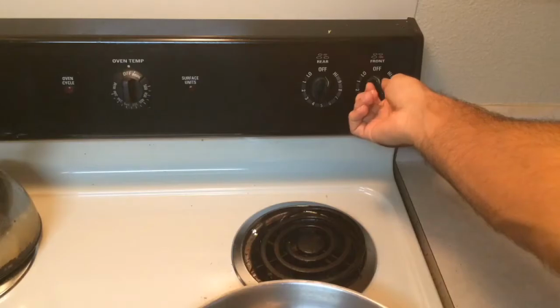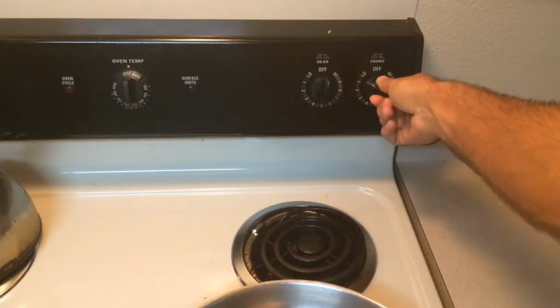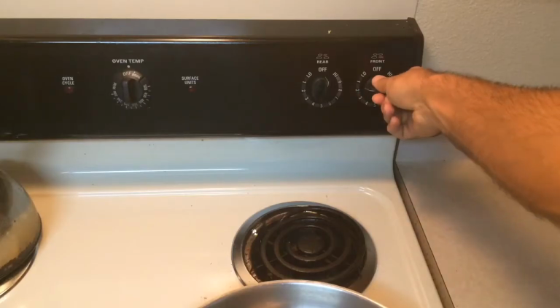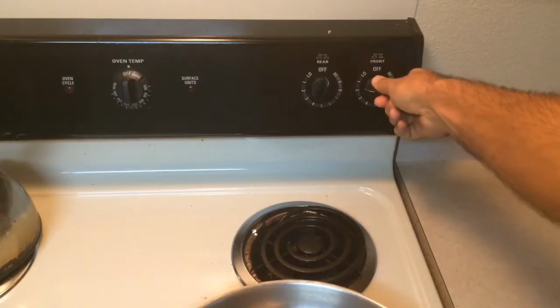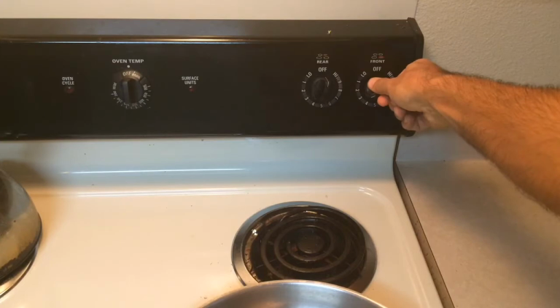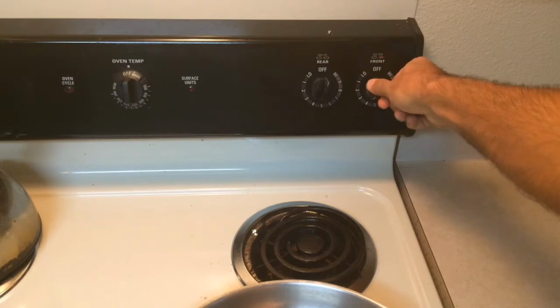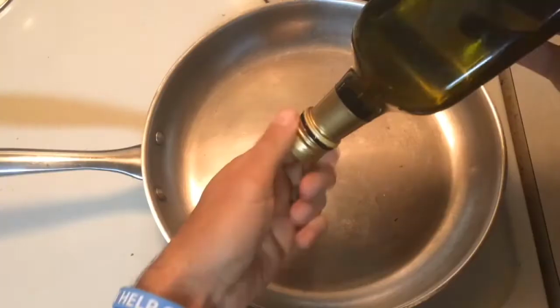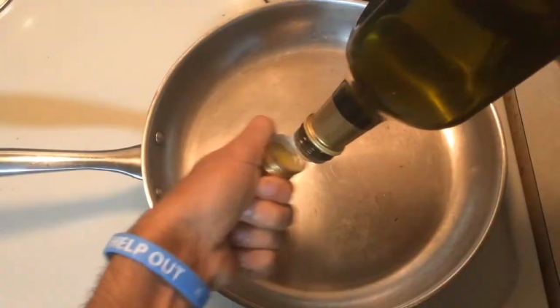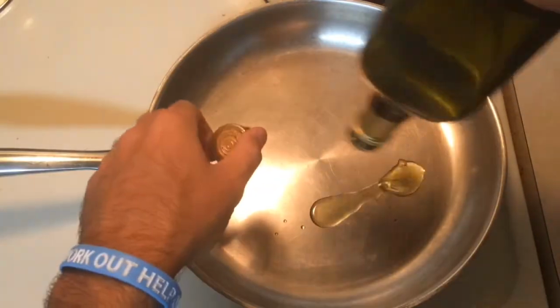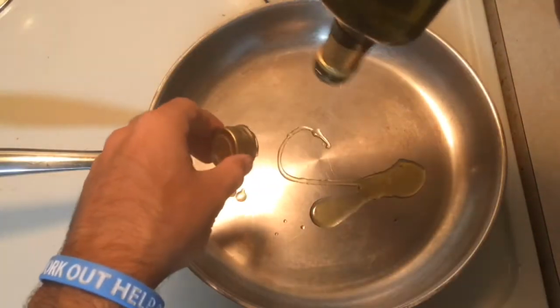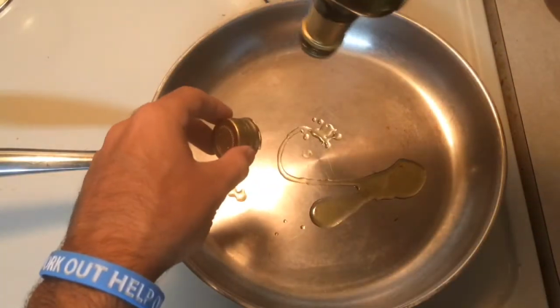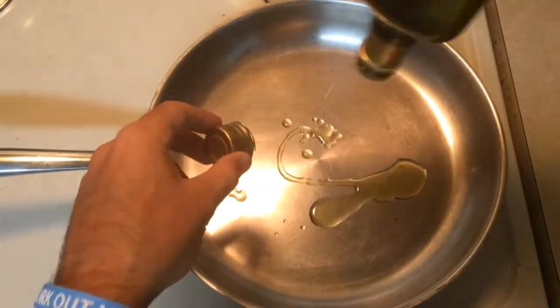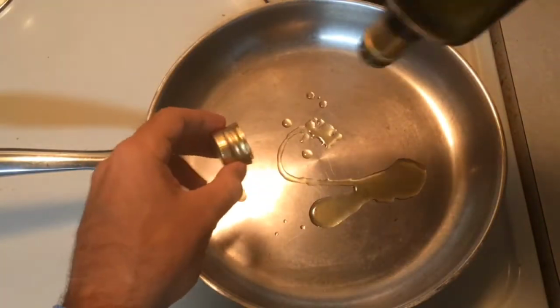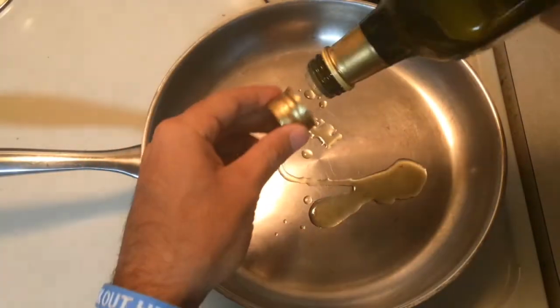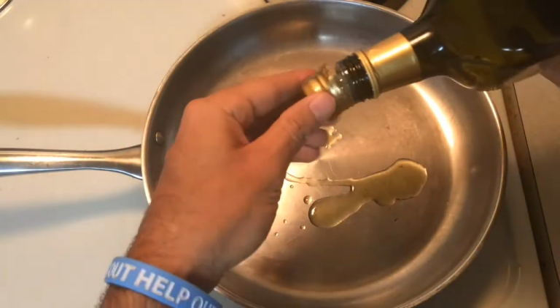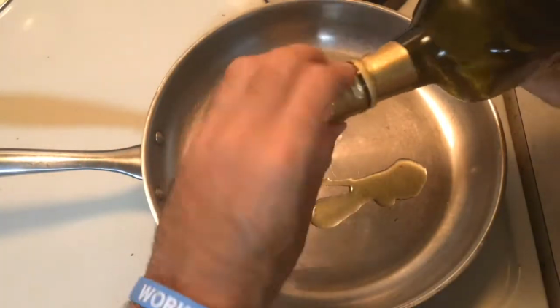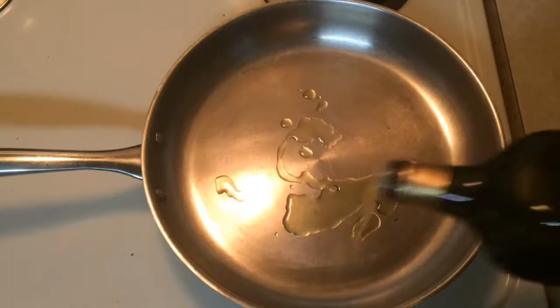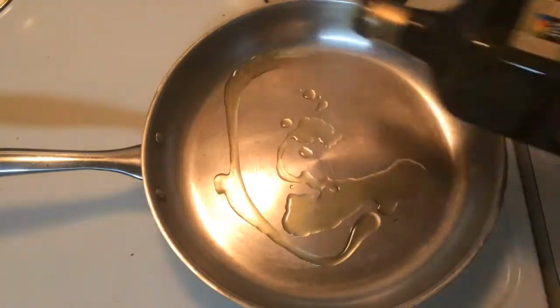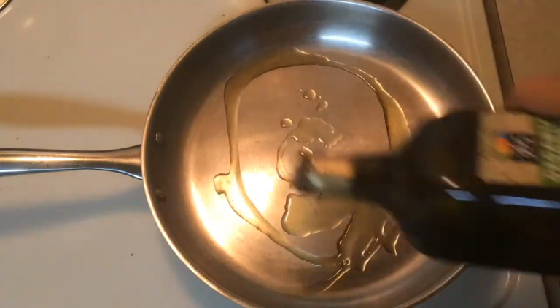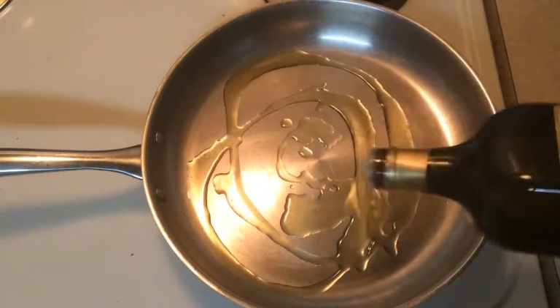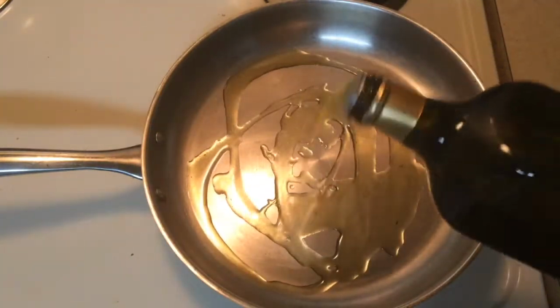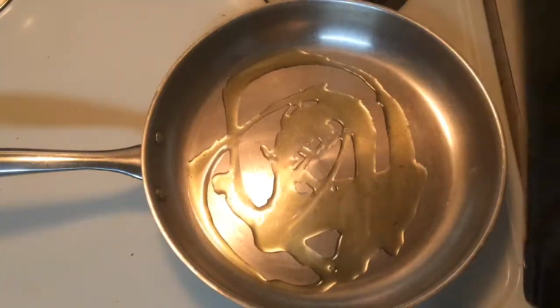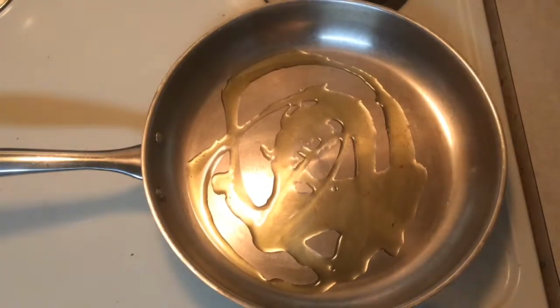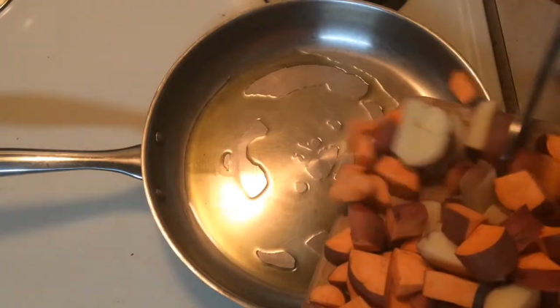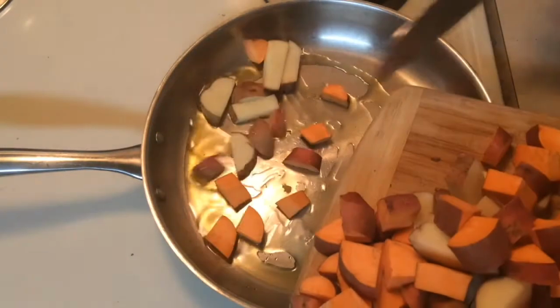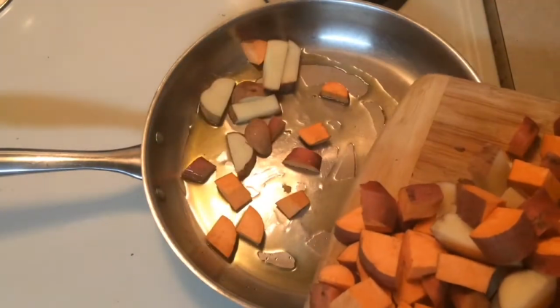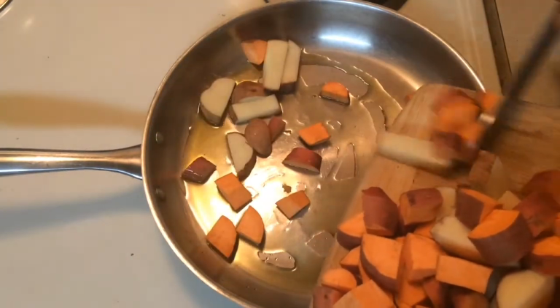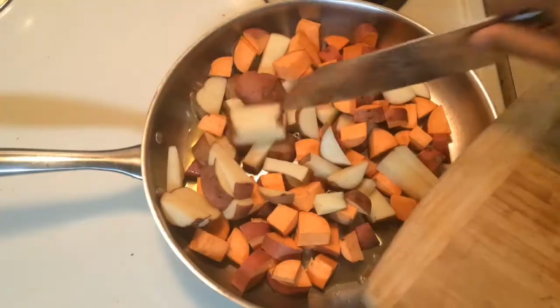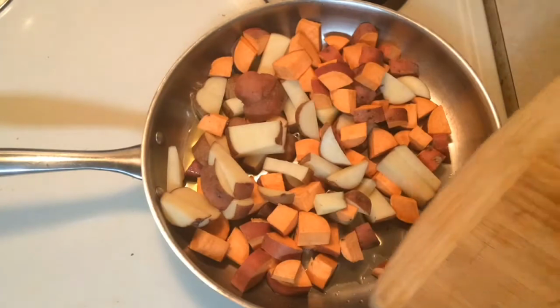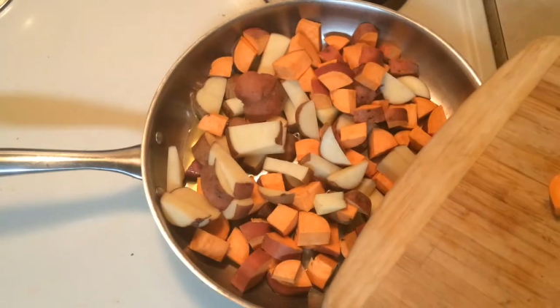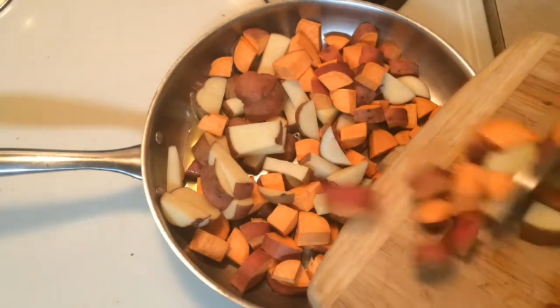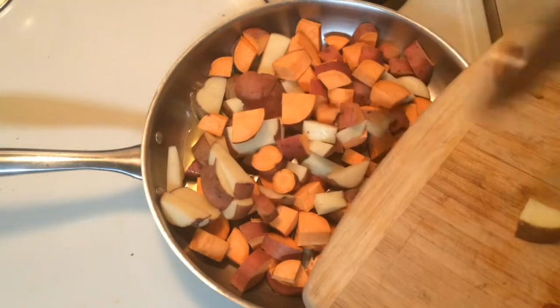Put your oven on medium-high heat. Get some olive oil, put it on the pan — and the next part is the hardest part. You want to get your sweet potatoes and put them on the pan without dropping any, okay? Be real careful with it, don't mess up.